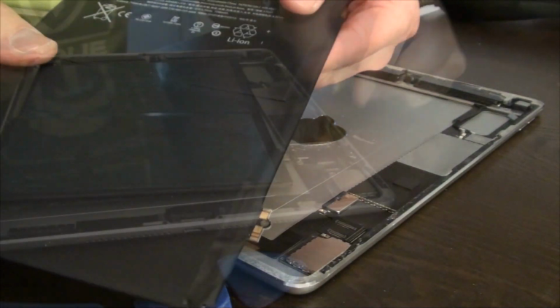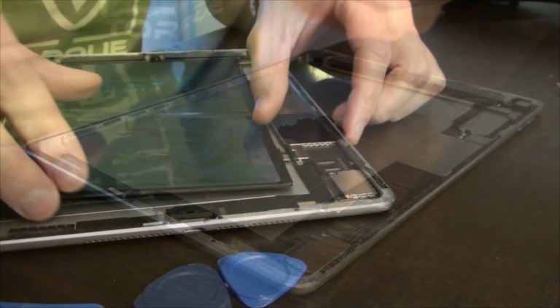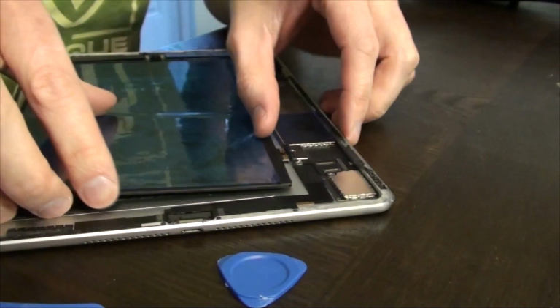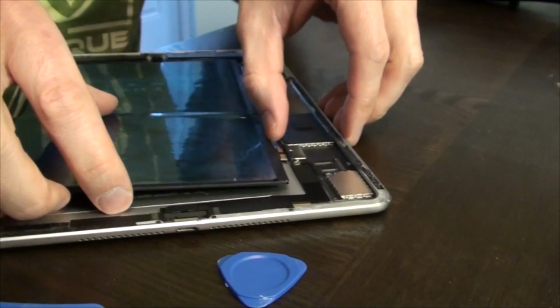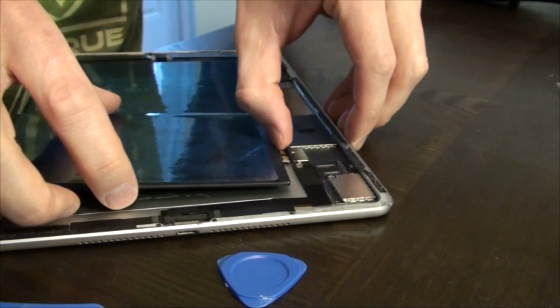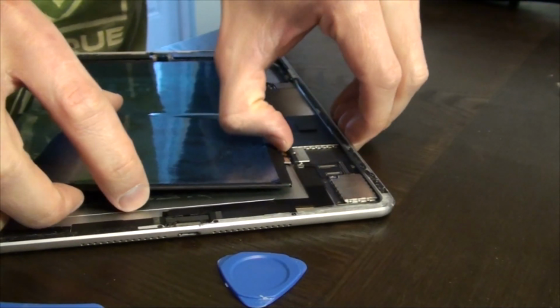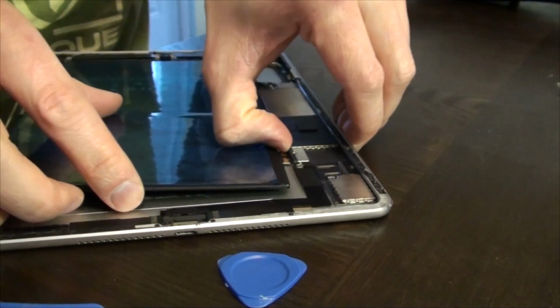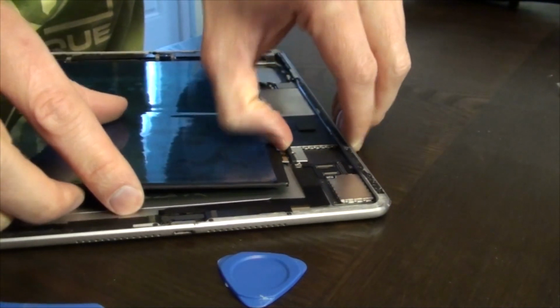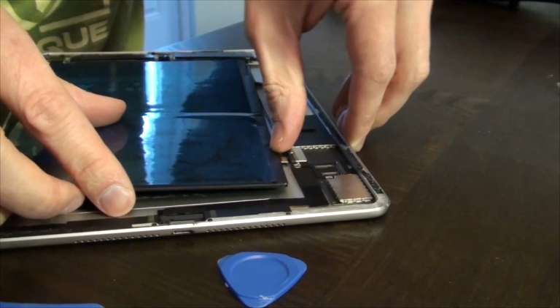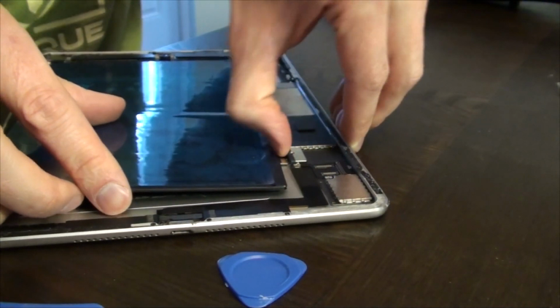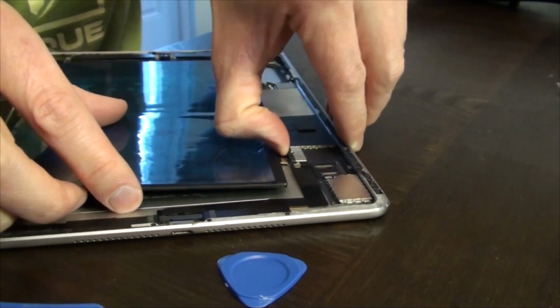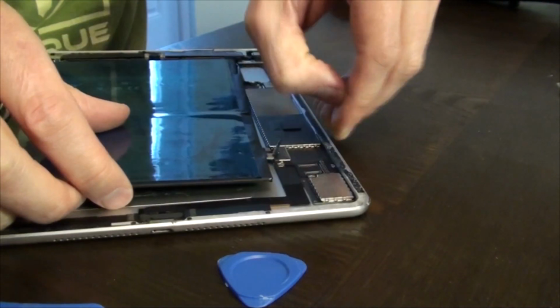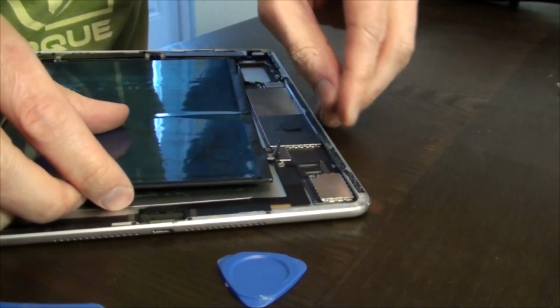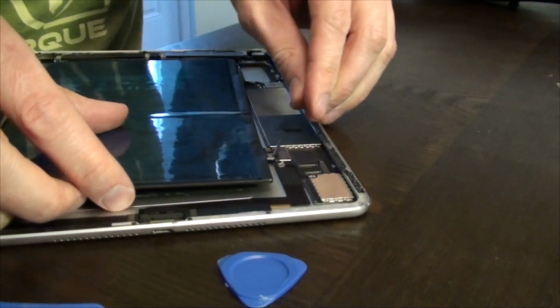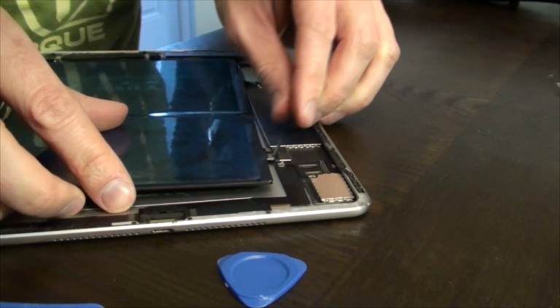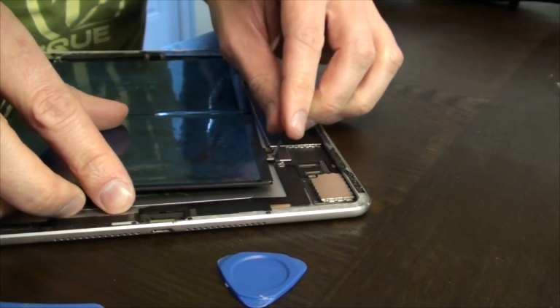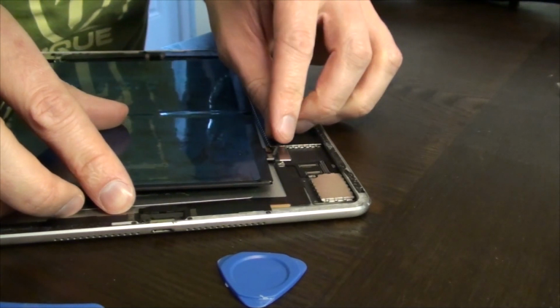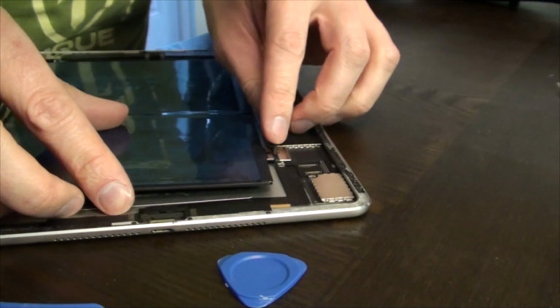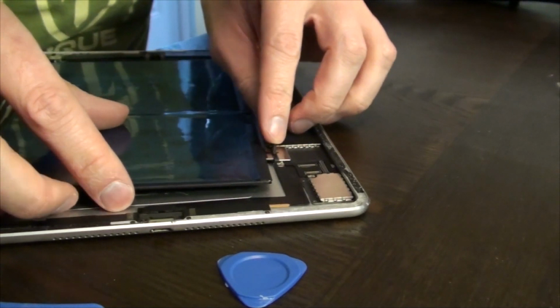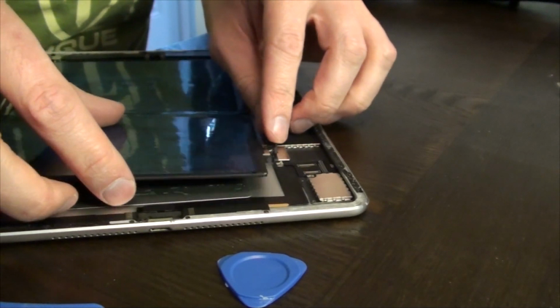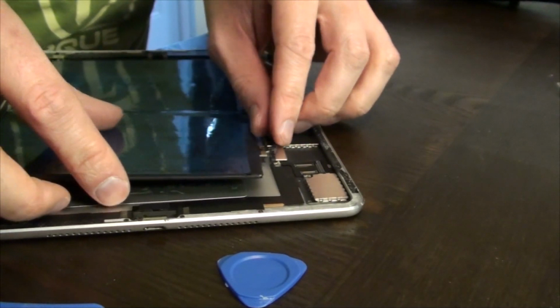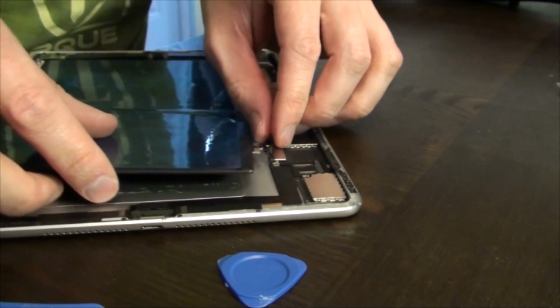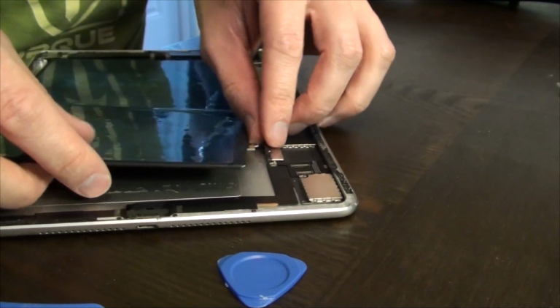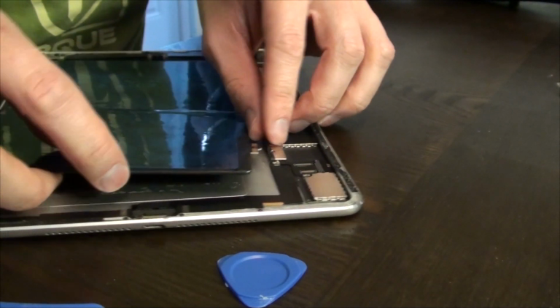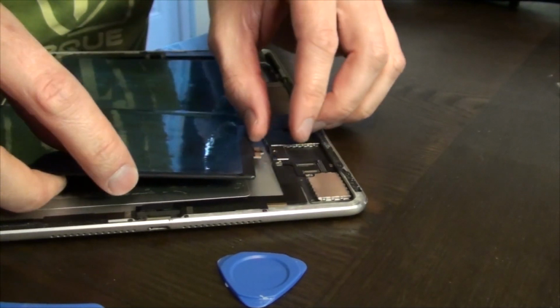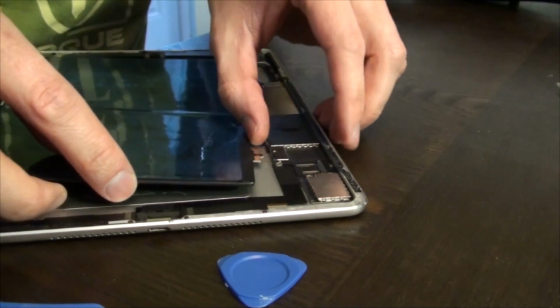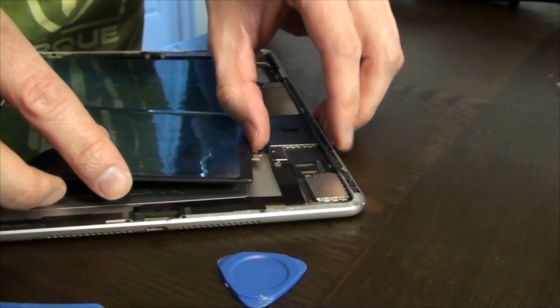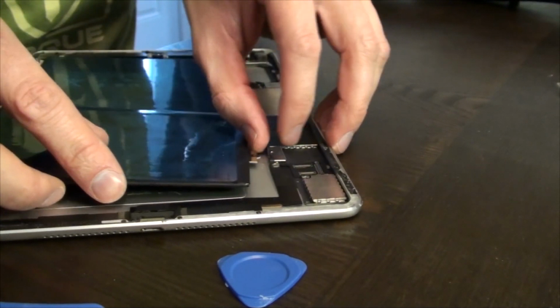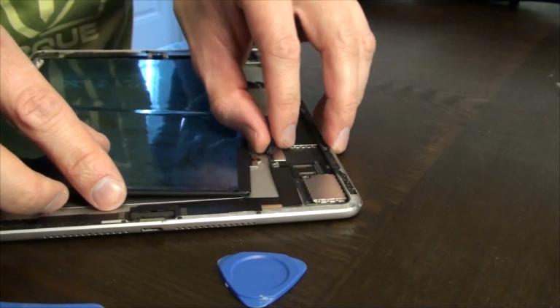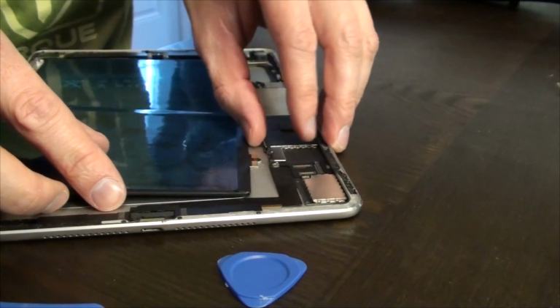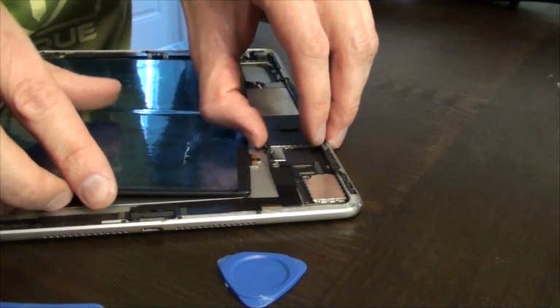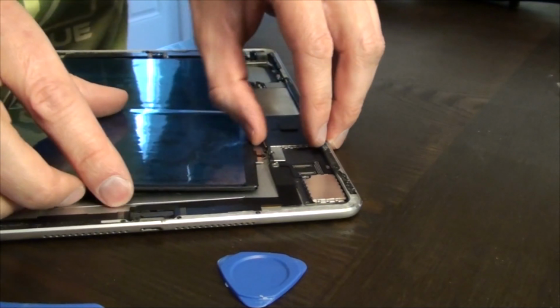Not all projects go perfectly, and as you can see, I snap off a tip on the black retaining plastic, but that's okay because we'll just screw it in at the end.